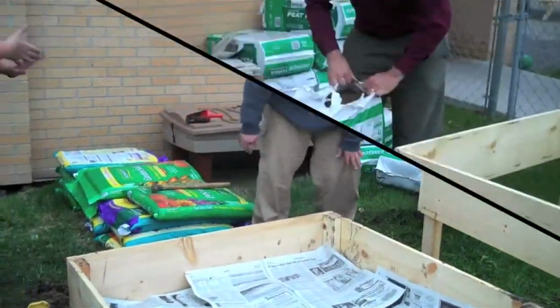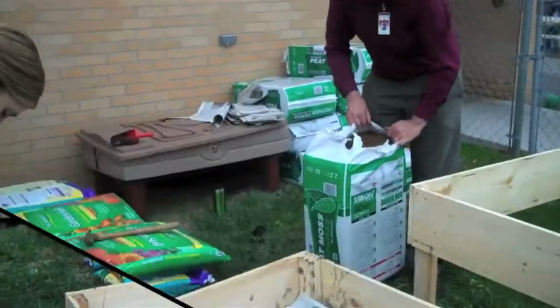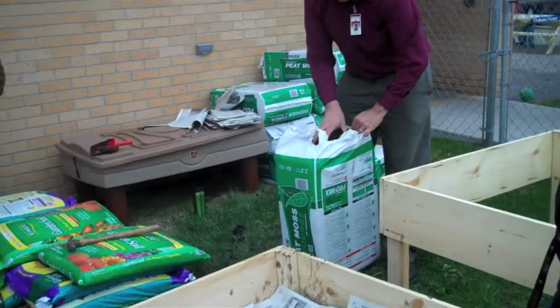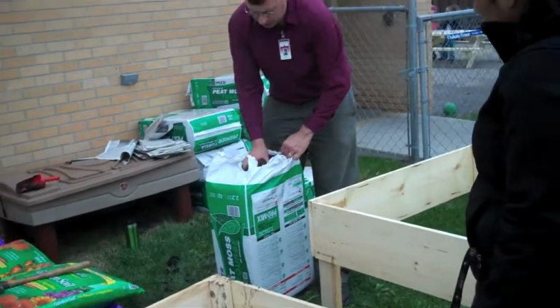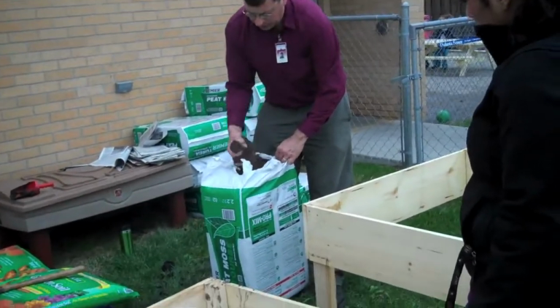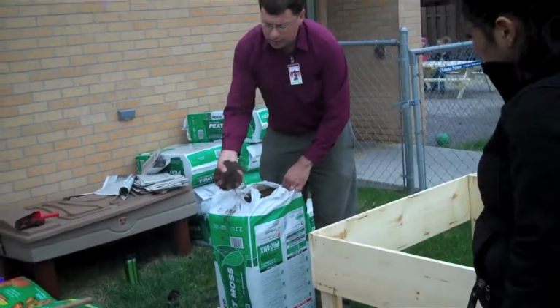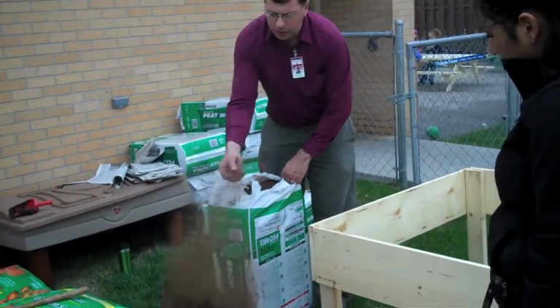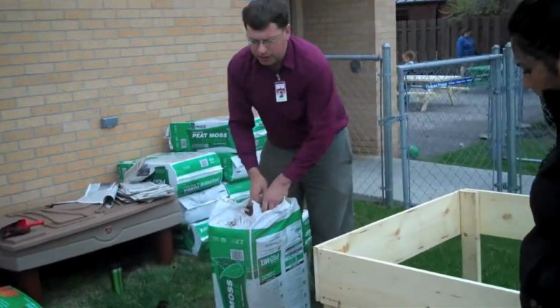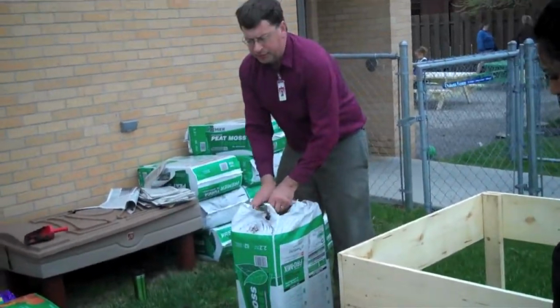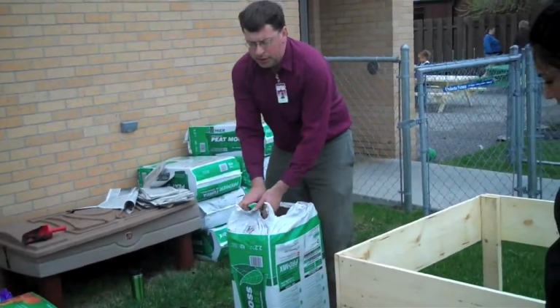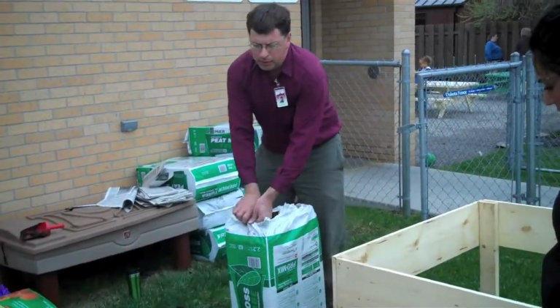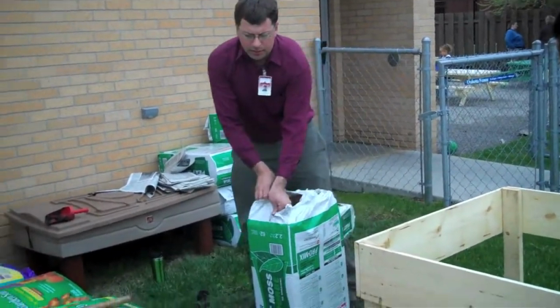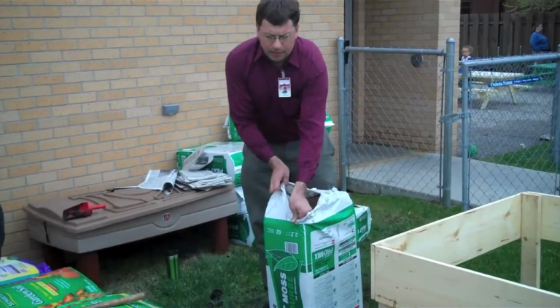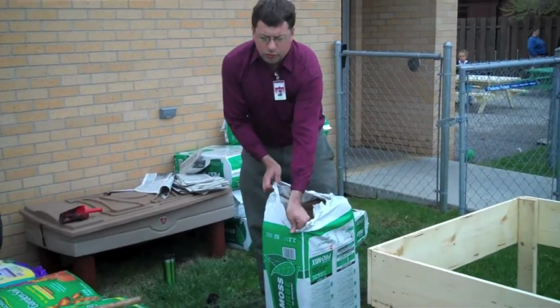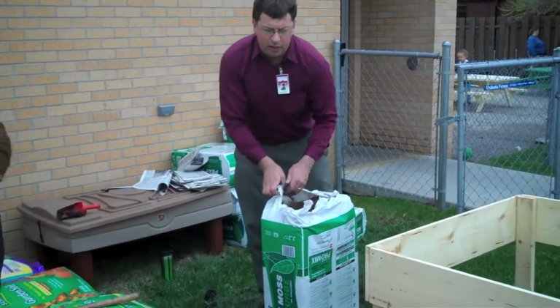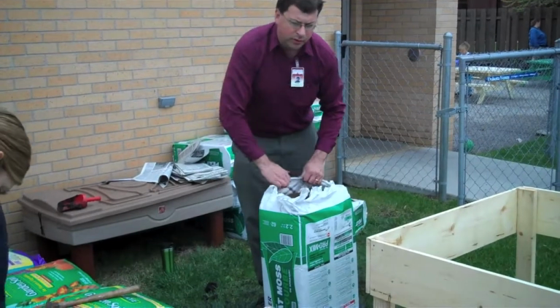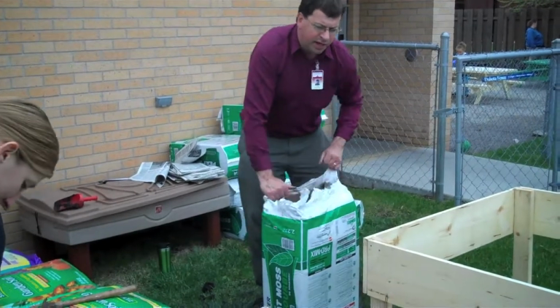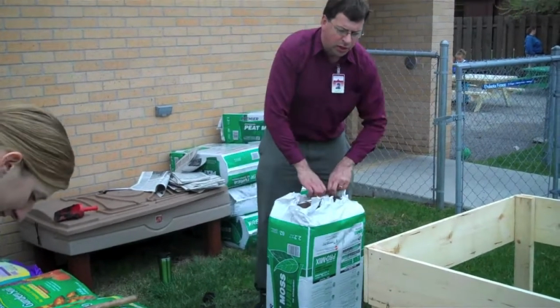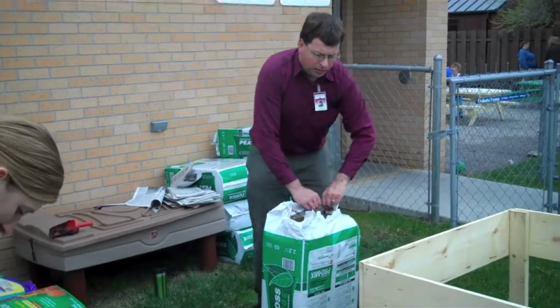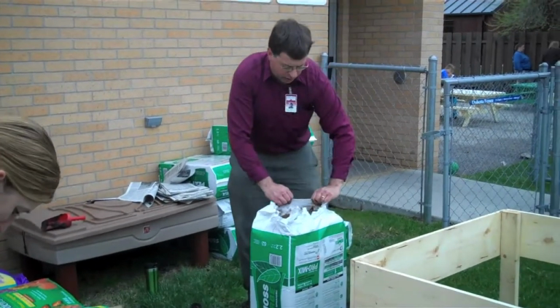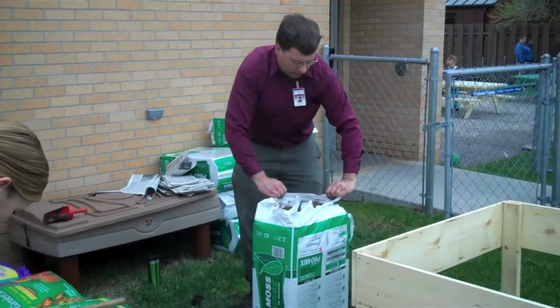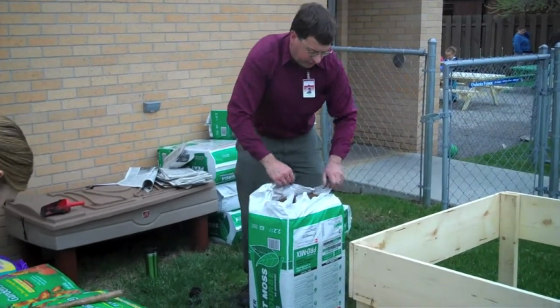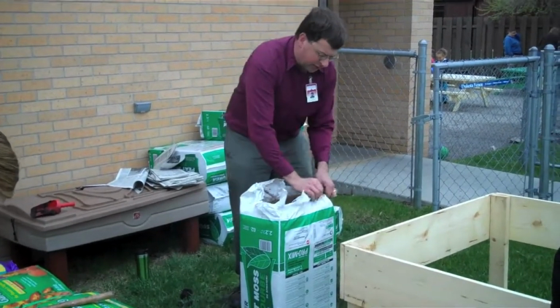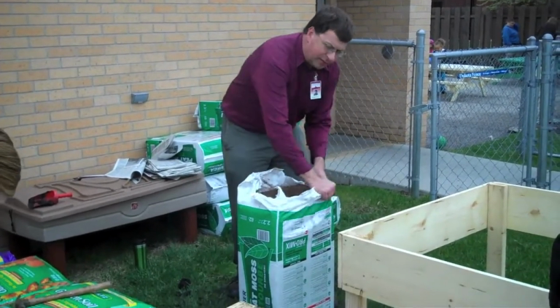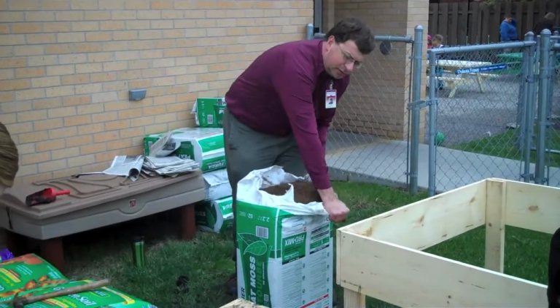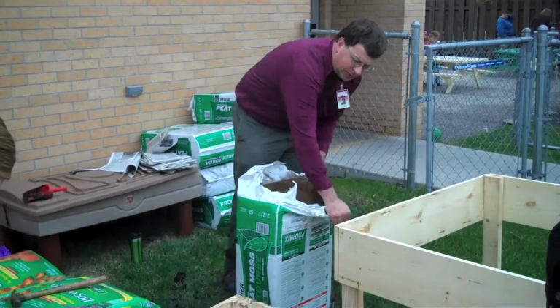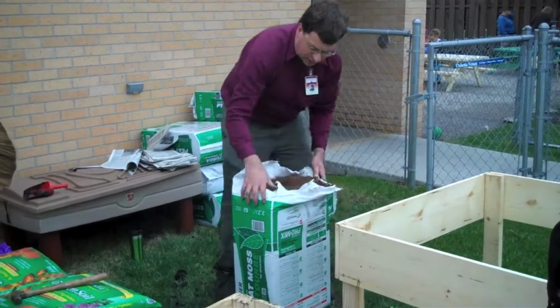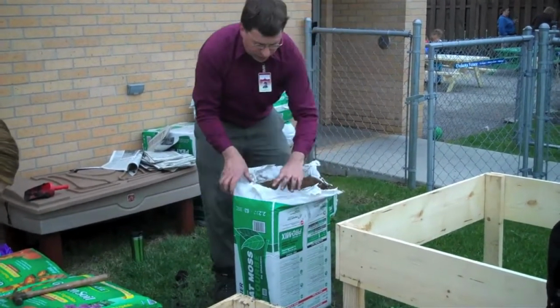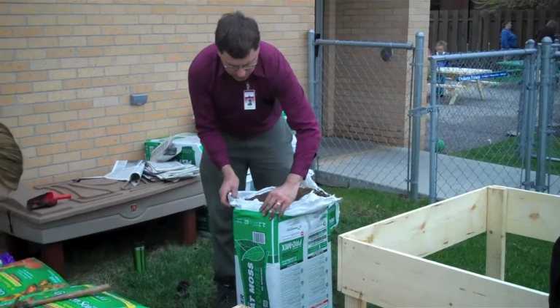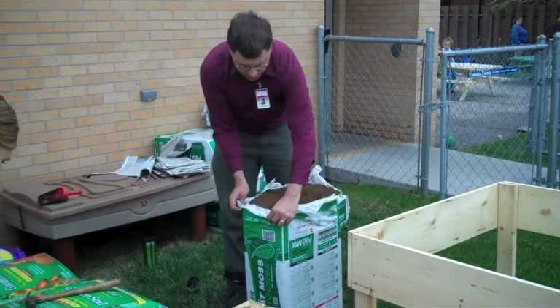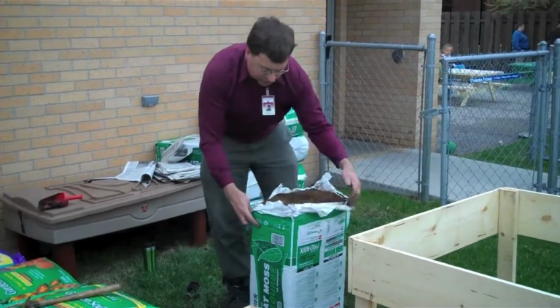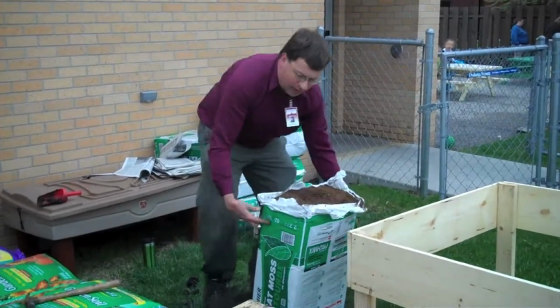This is peat moss. It's a good idea to wash your hands after using it because some people do break out with a little rash. I've used it for a long time and I've always washed my hands with soap and water when done, and I've never had a problem.